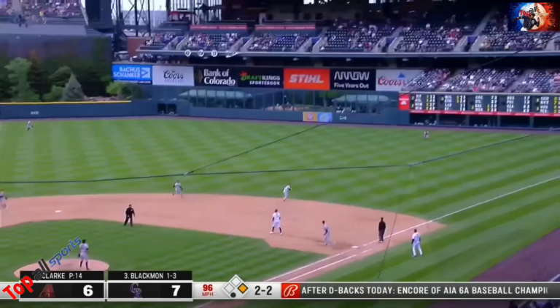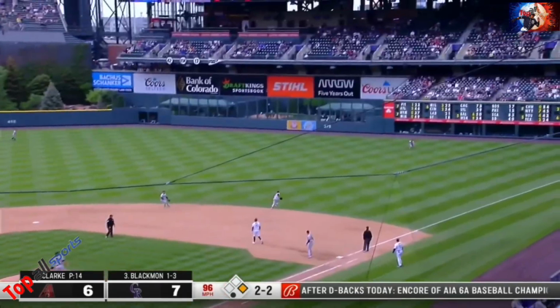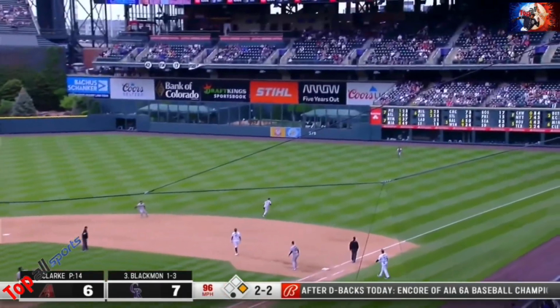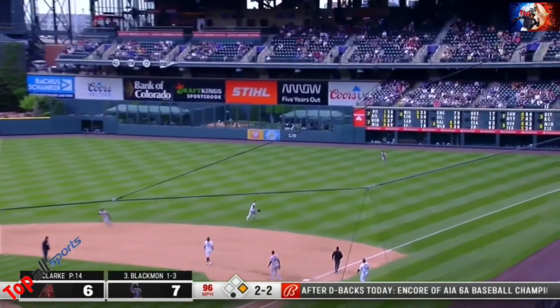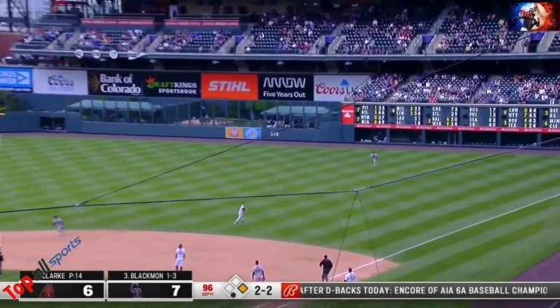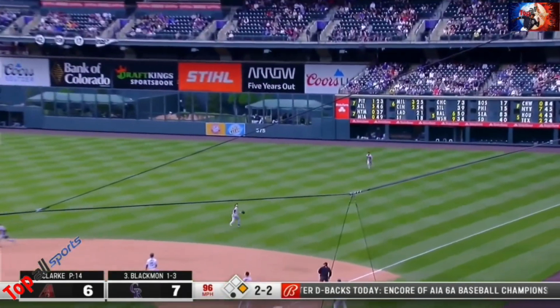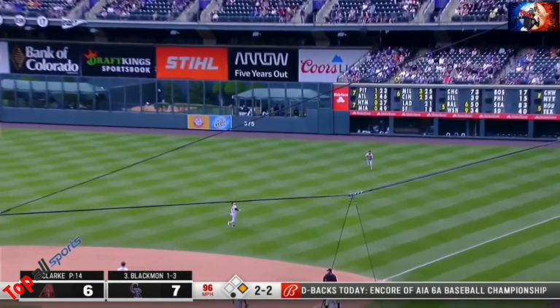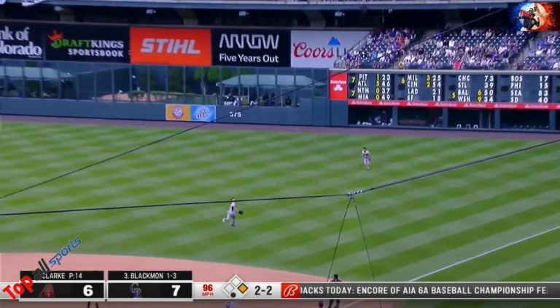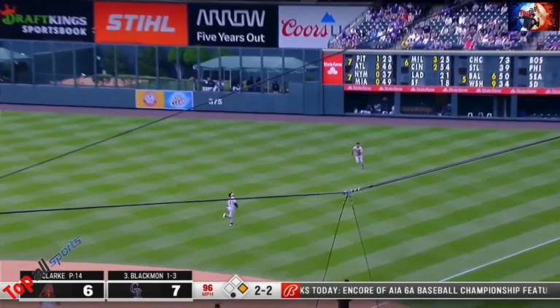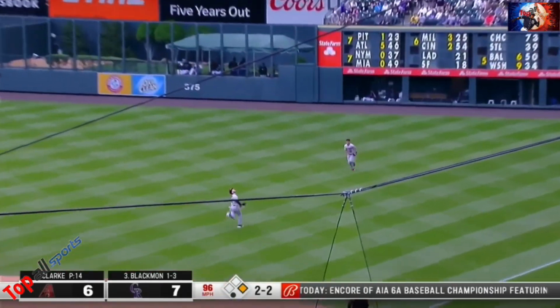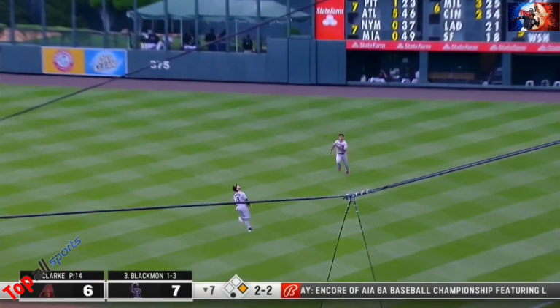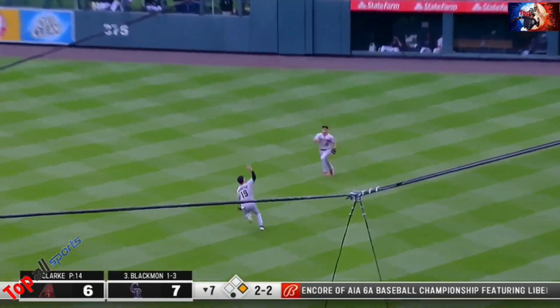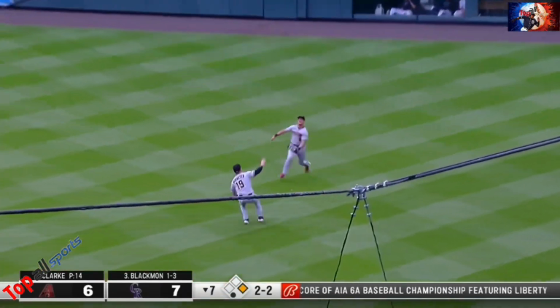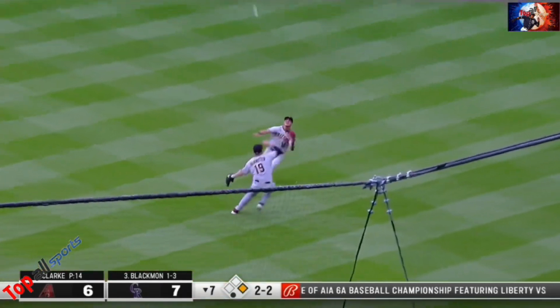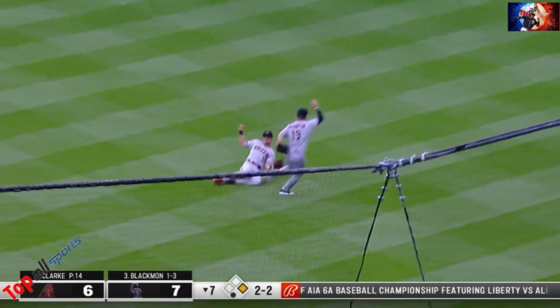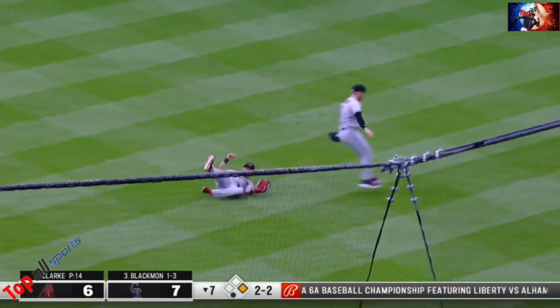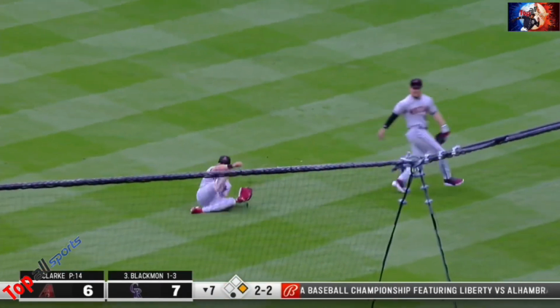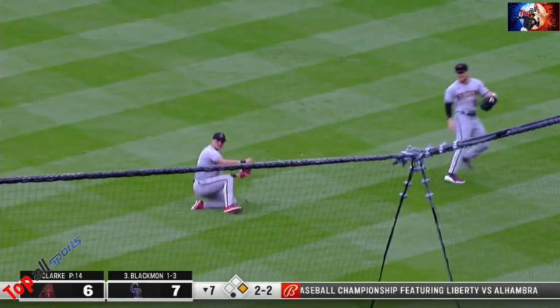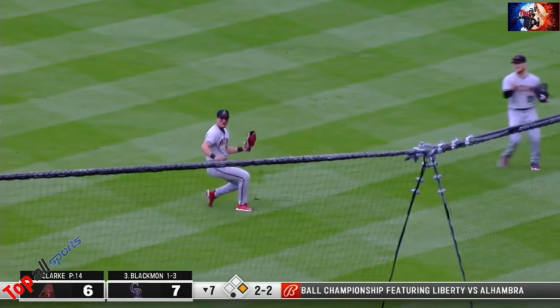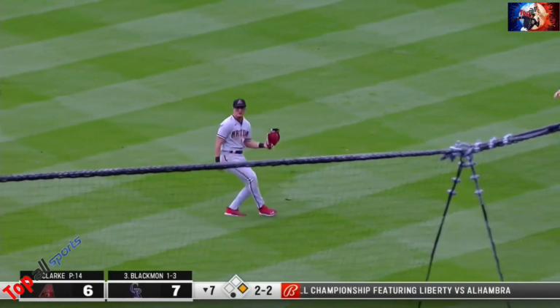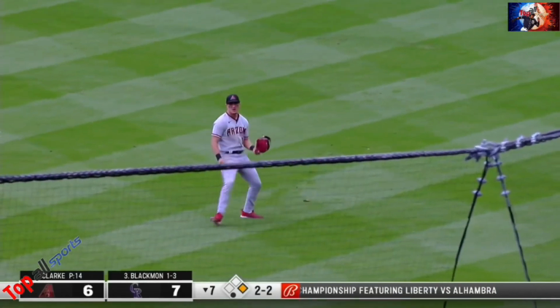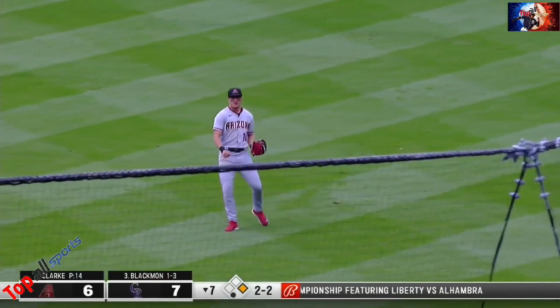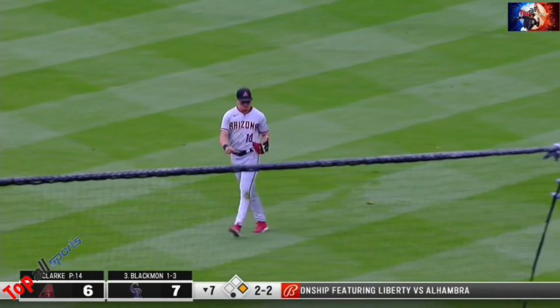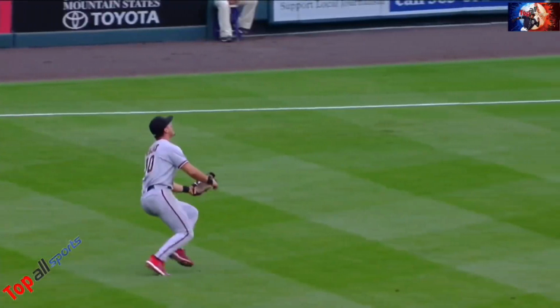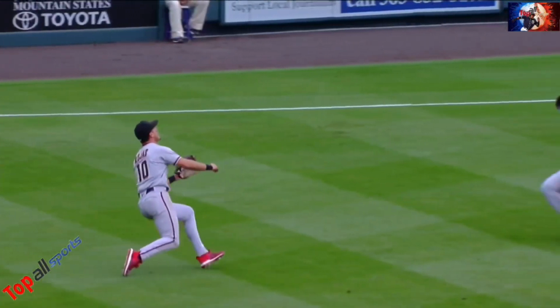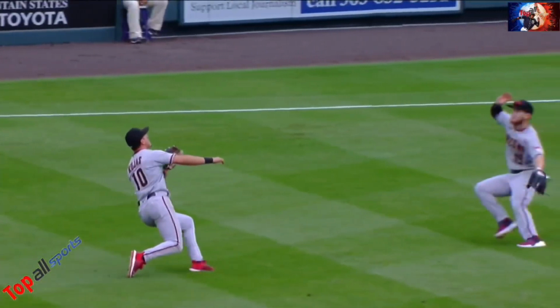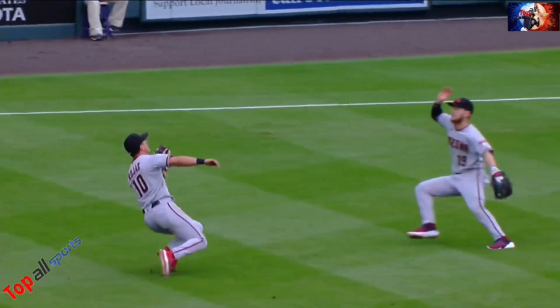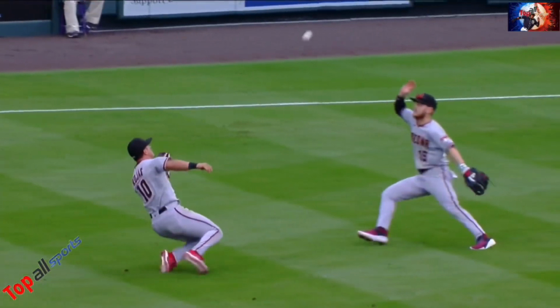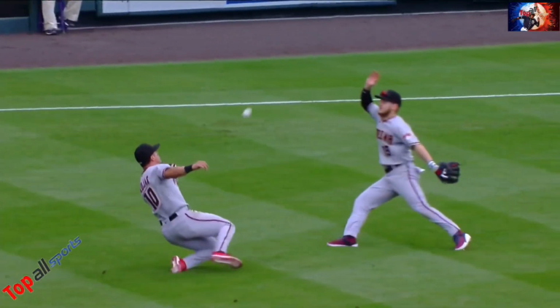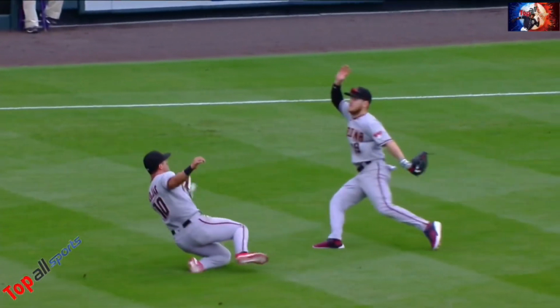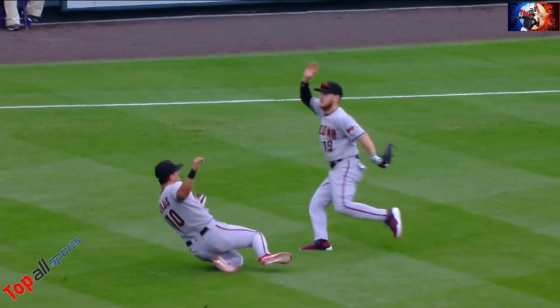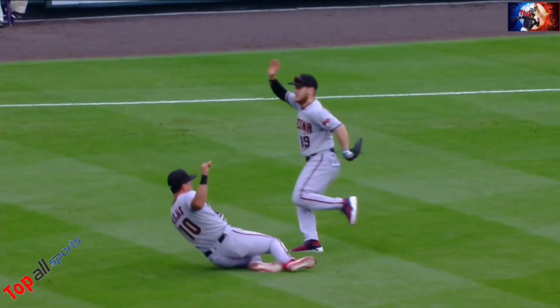Blackman sends a fastball out to short right. Rojas and Van Meter — look out, Josh has got it. A sliding grab by Josh Rojas.